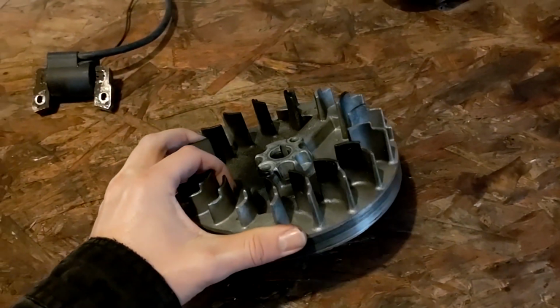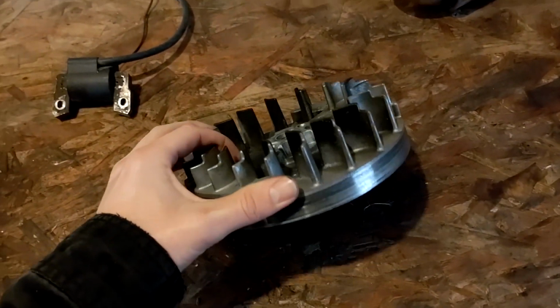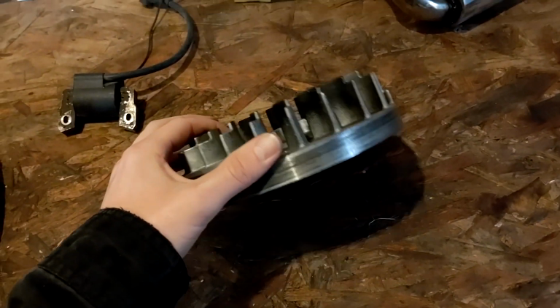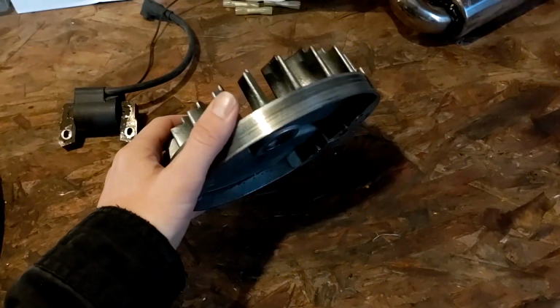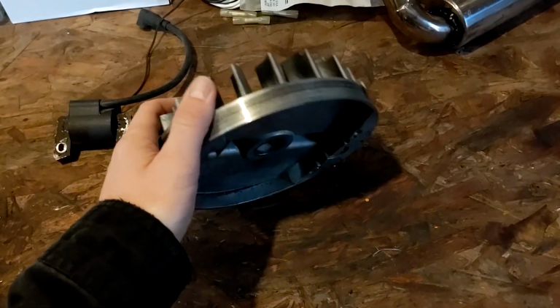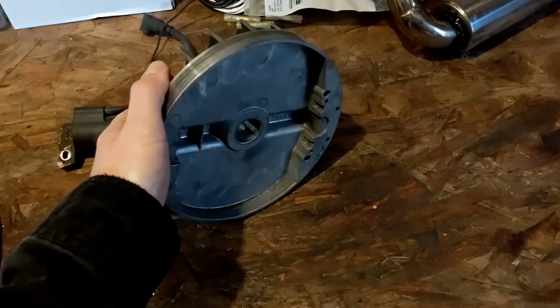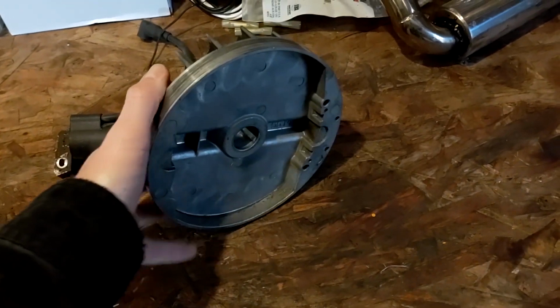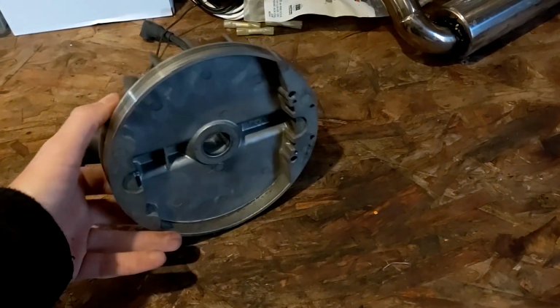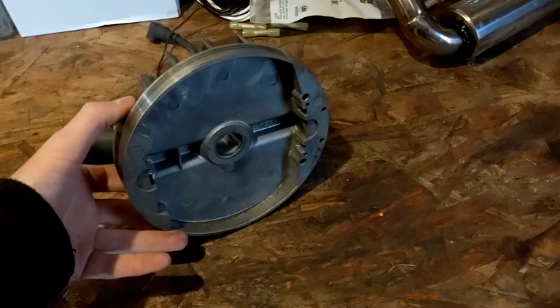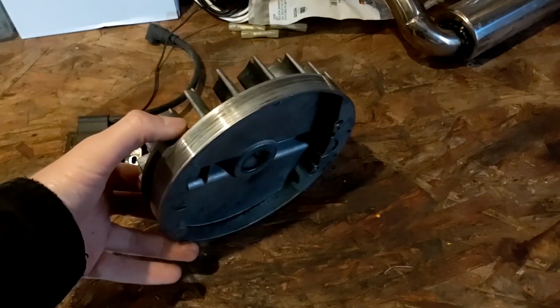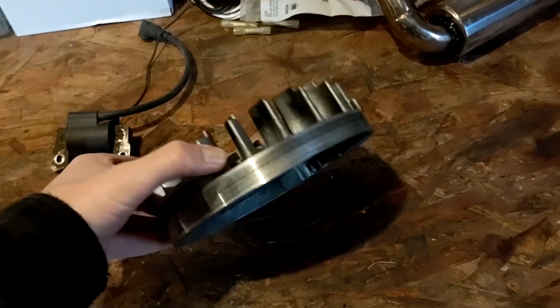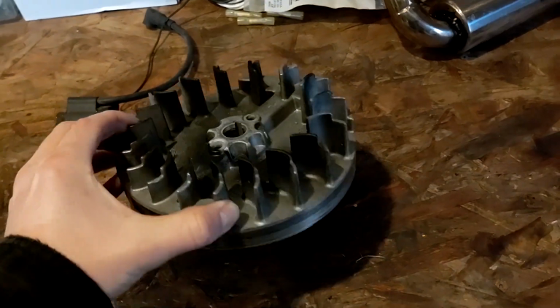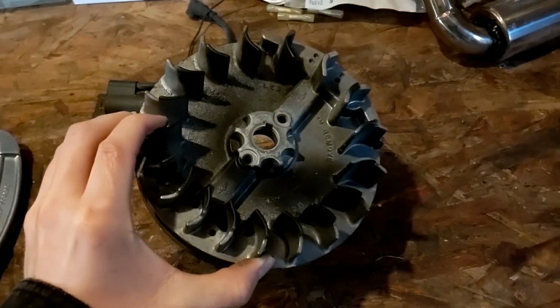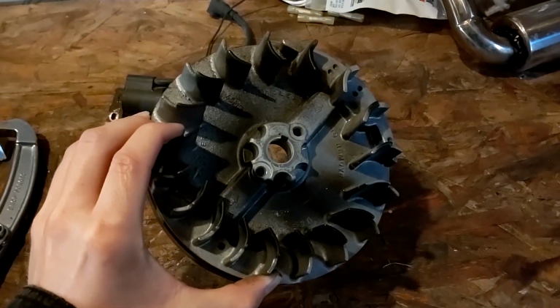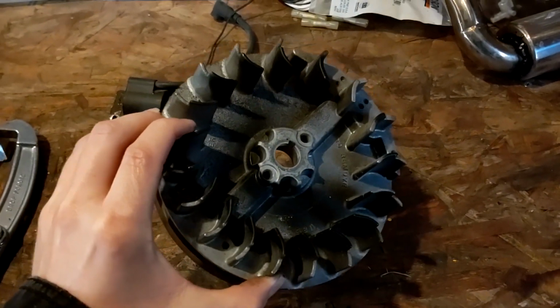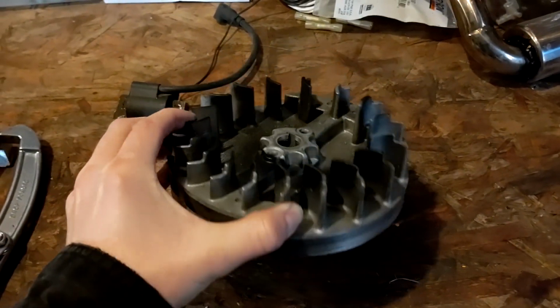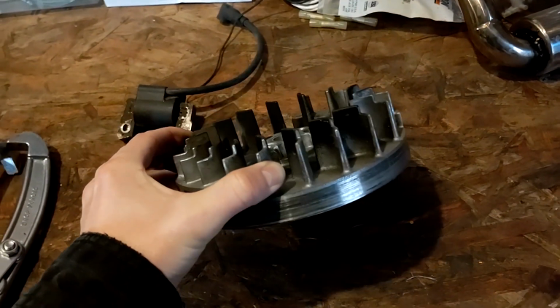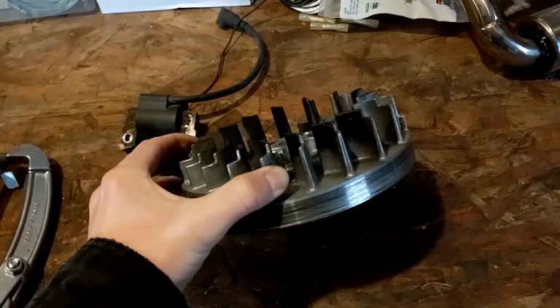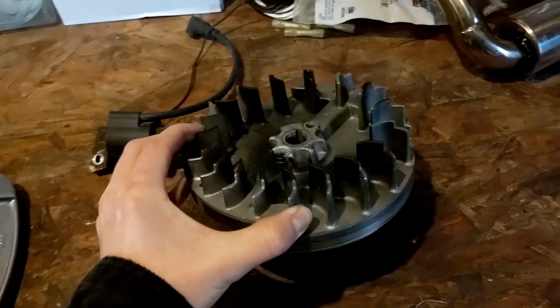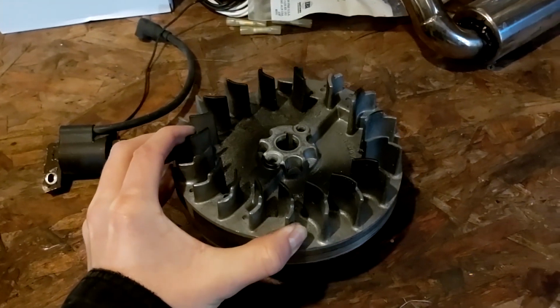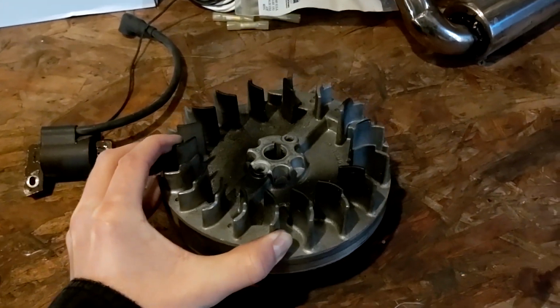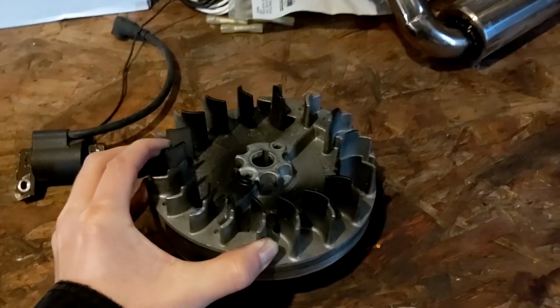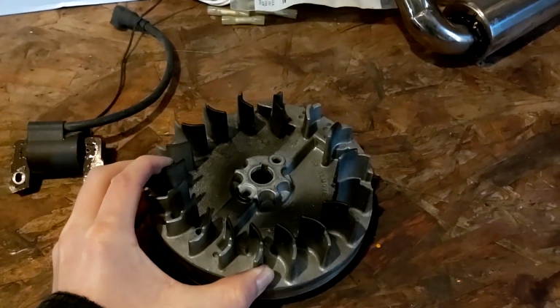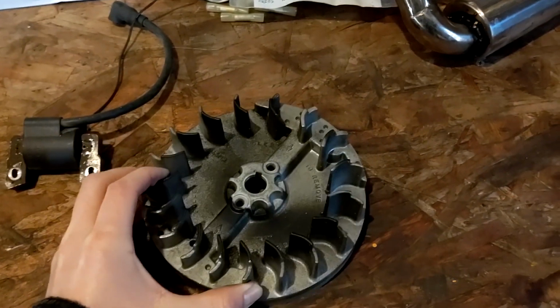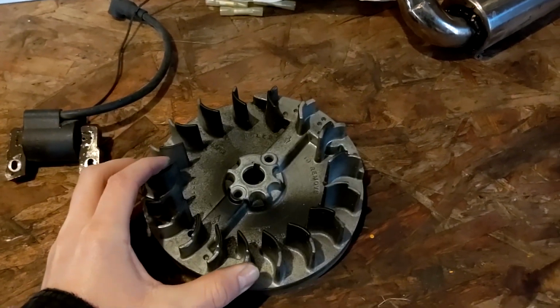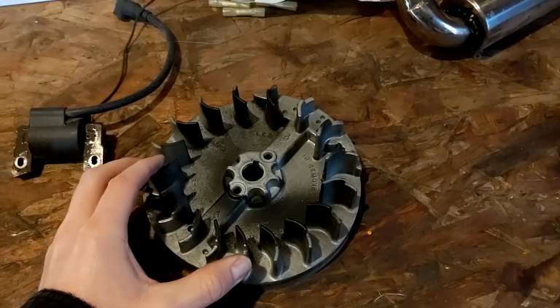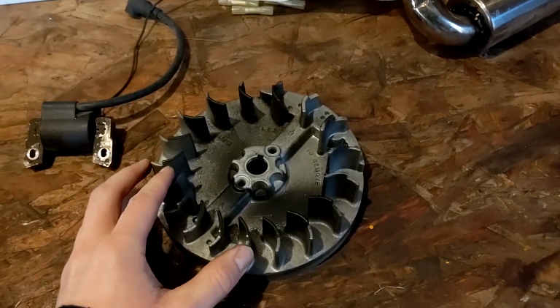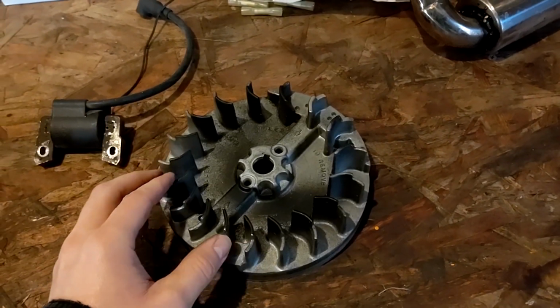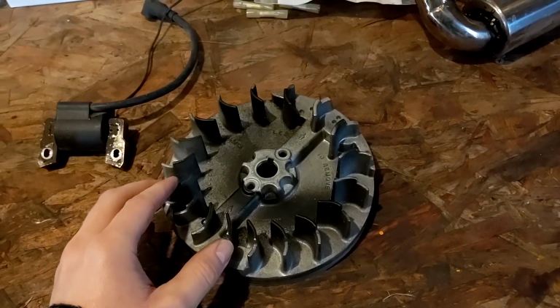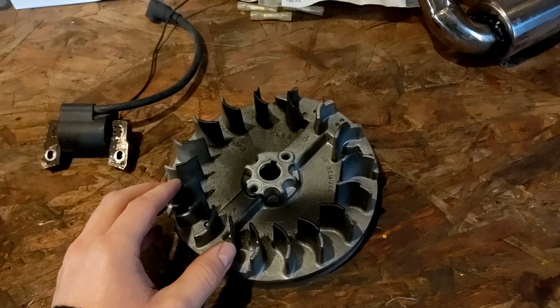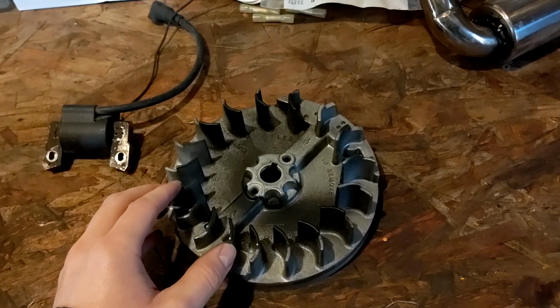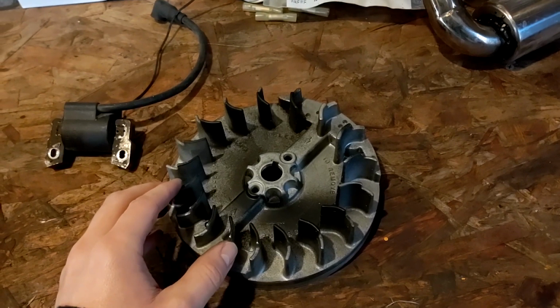And here's the flywheel from that same pushmower. Since they're both 5-horse, I'm hoping this will fit, because this is a lot lighter than that cast iron flywheel currently on there from the 1980s or 70s rototiller engine. So yeah, we'll give it a shot.